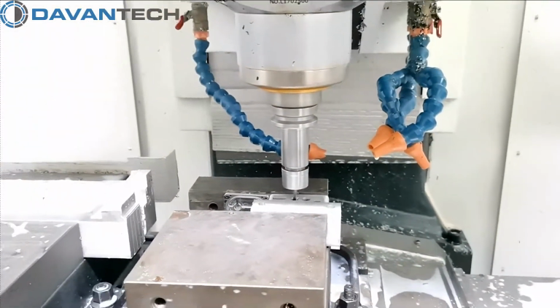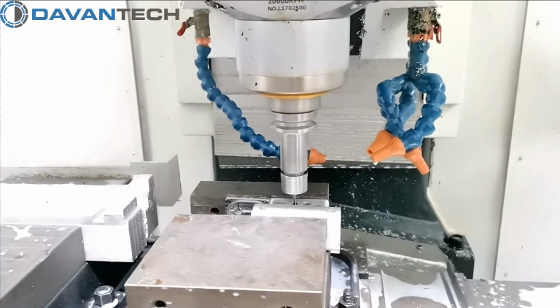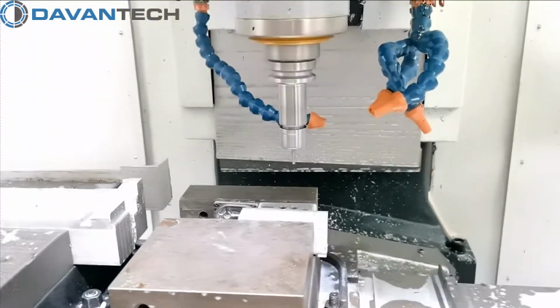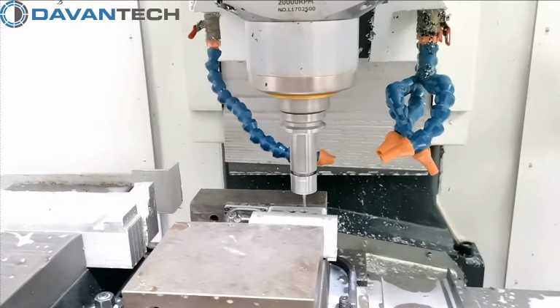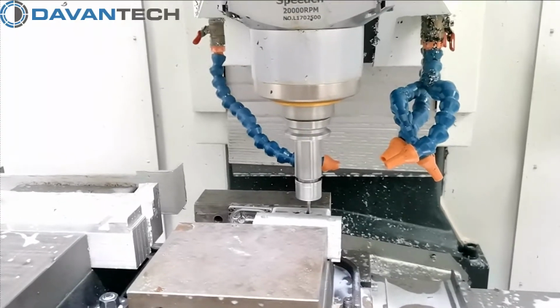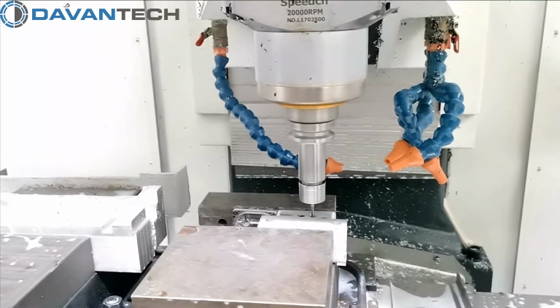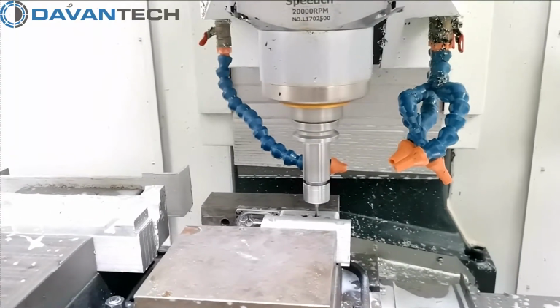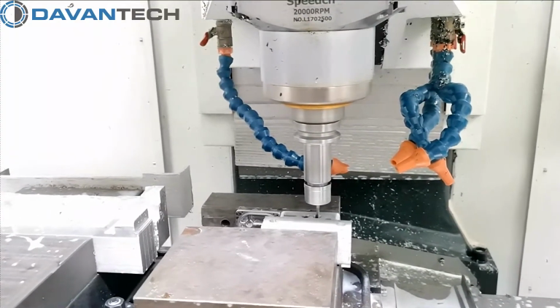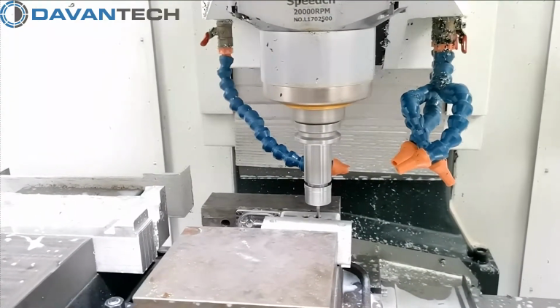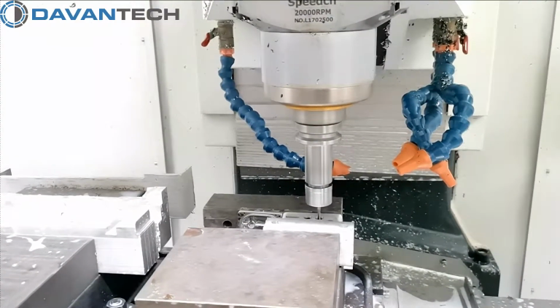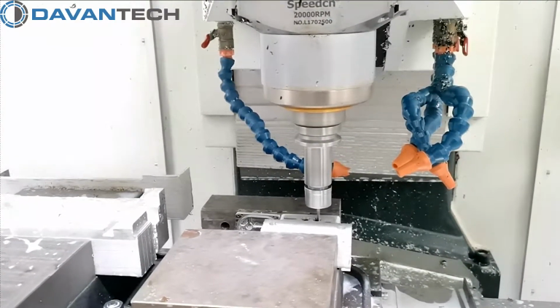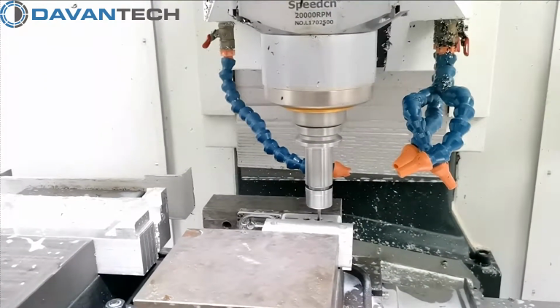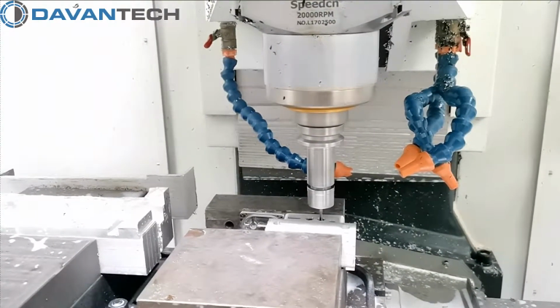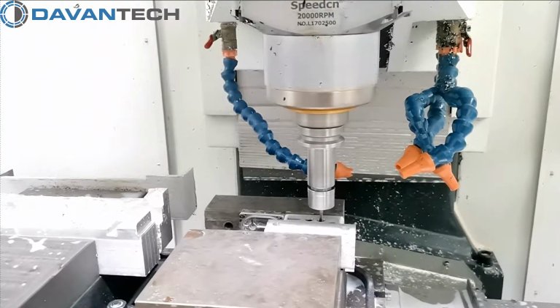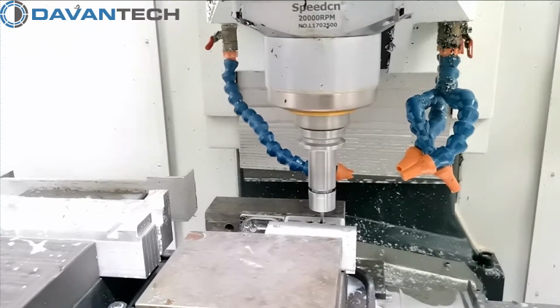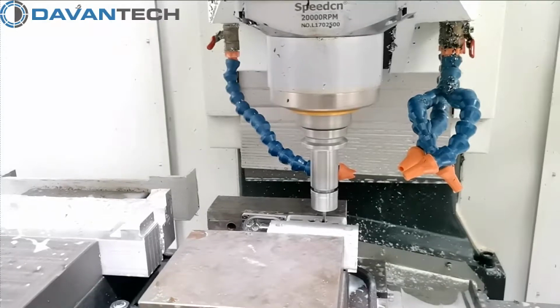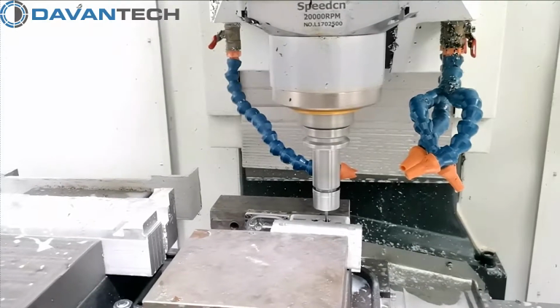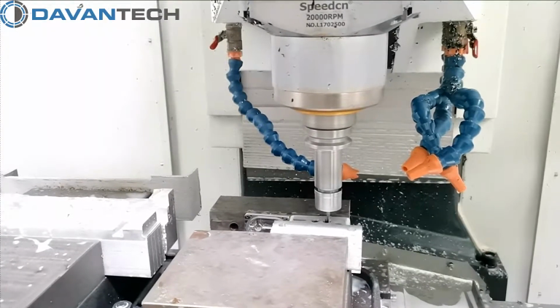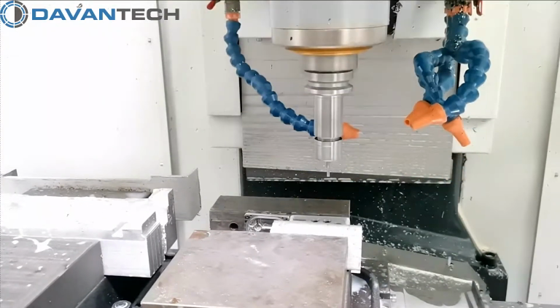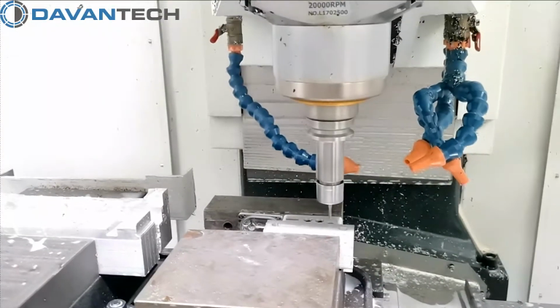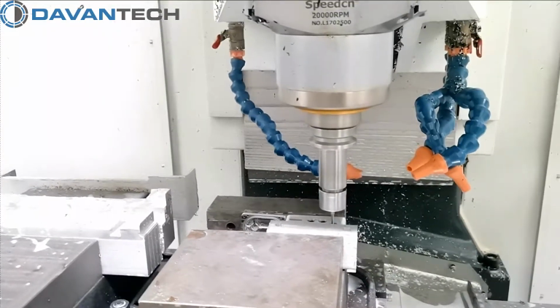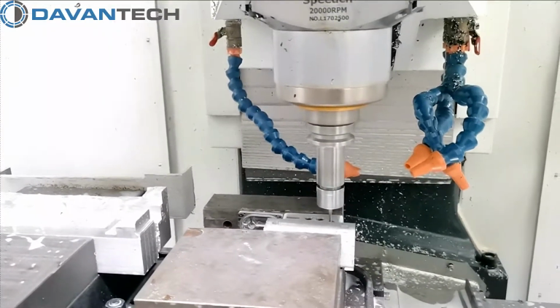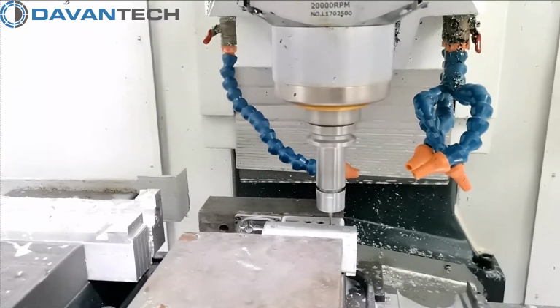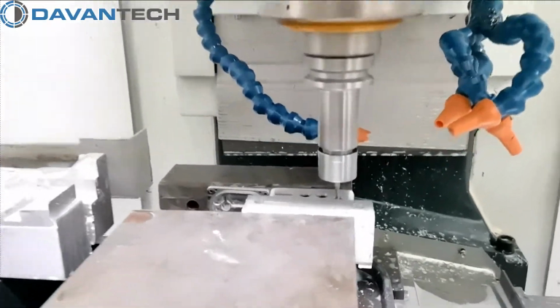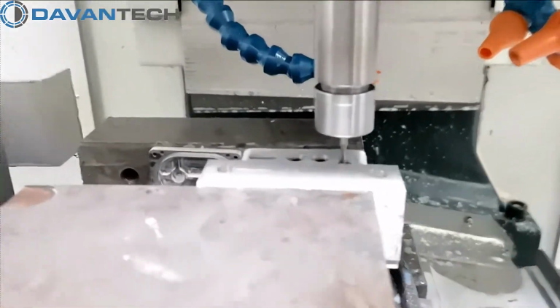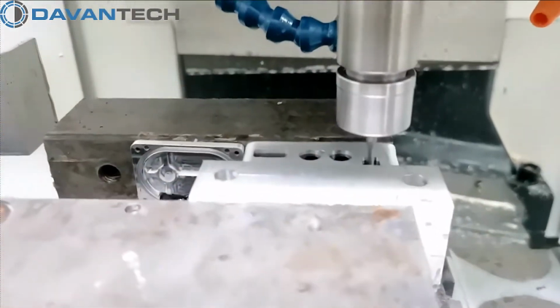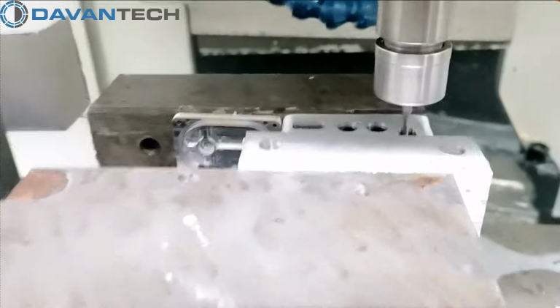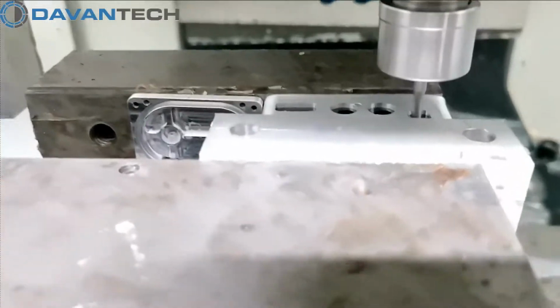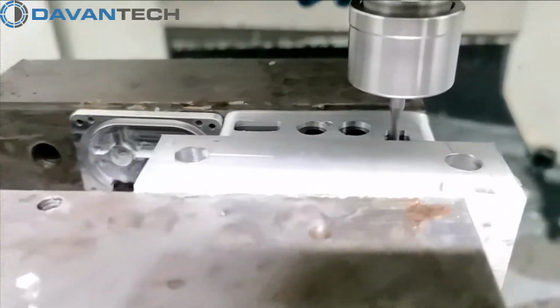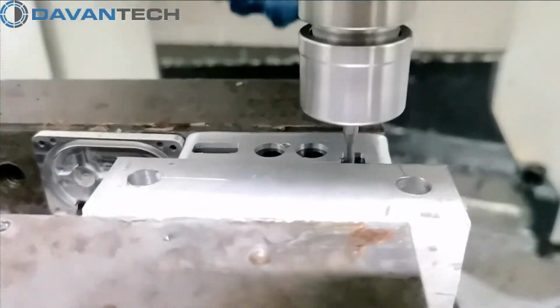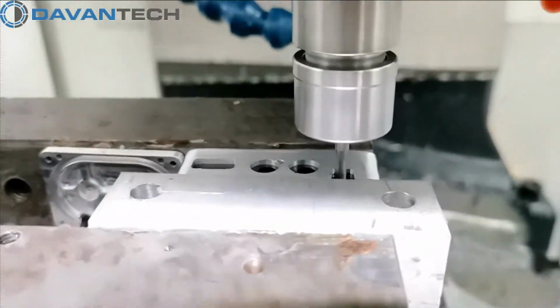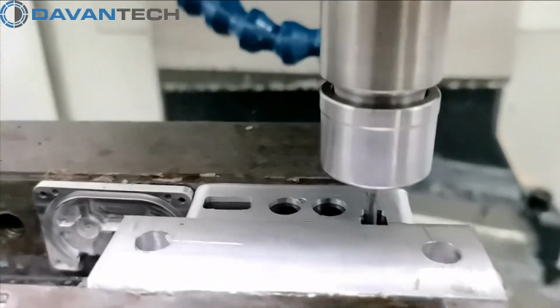Our solution is to place the plastic part into an aluminum shell to hold it and protect it. This aluminum shell ensures the correct mounting to the machine. In this way, the milled holes are always at the precise location.